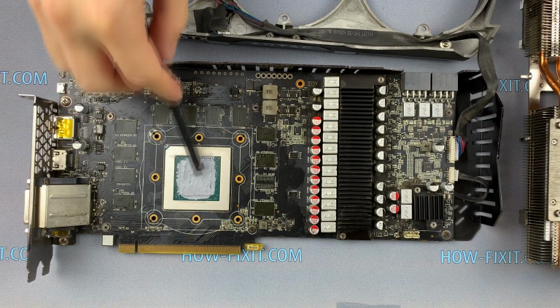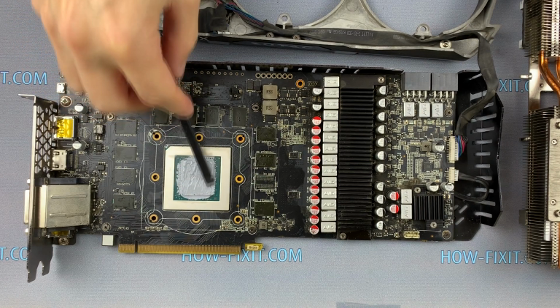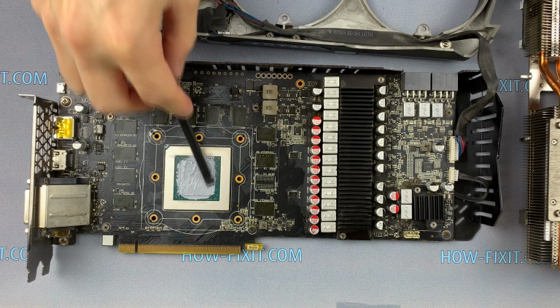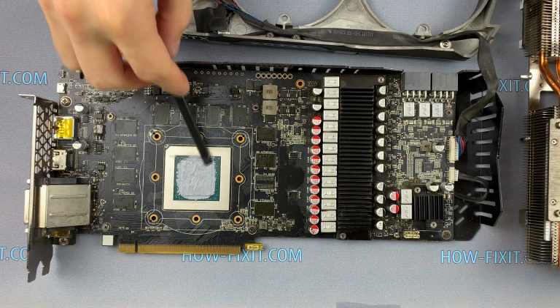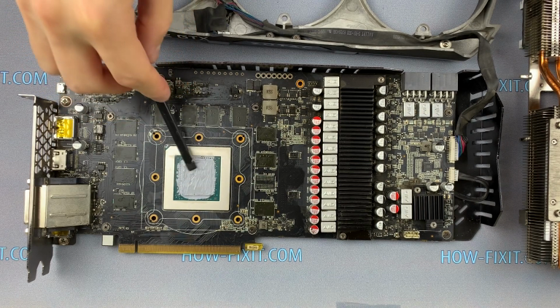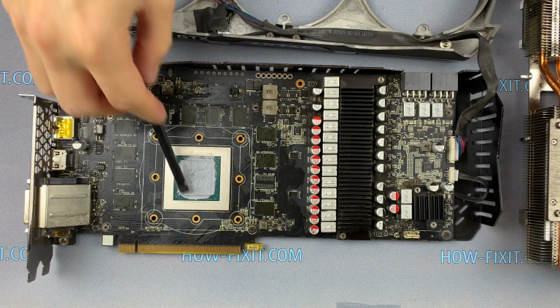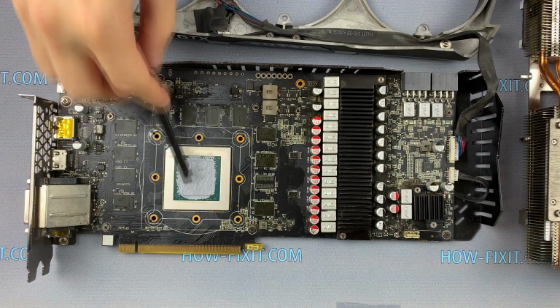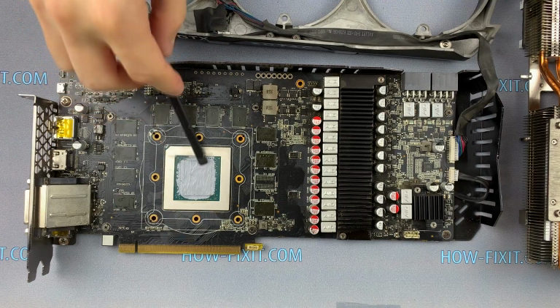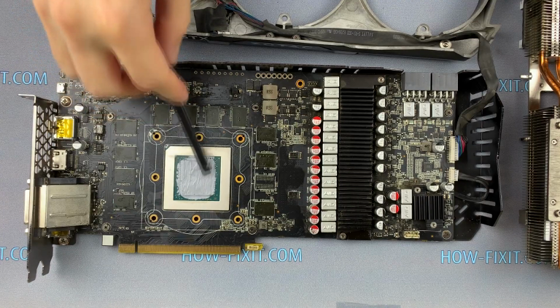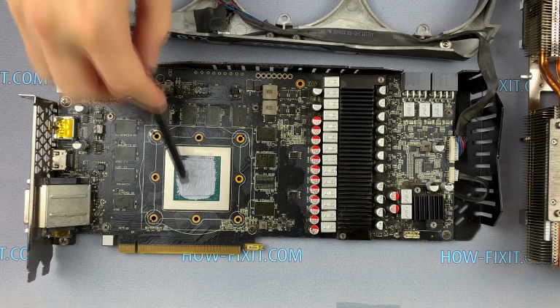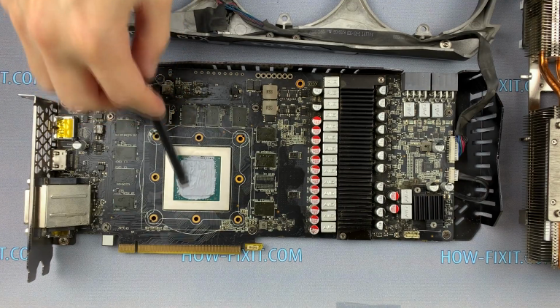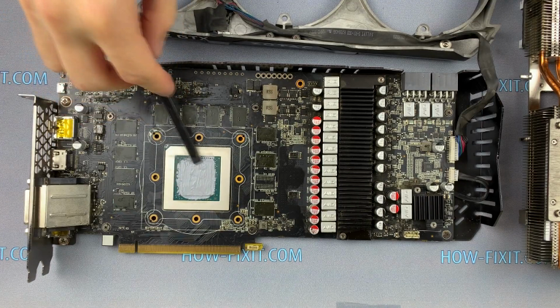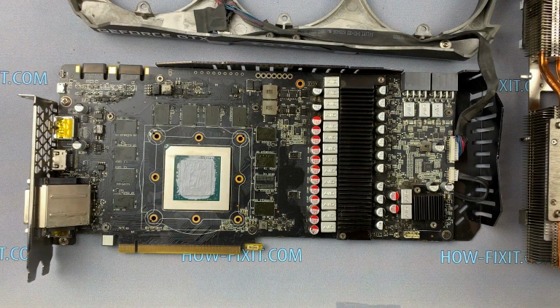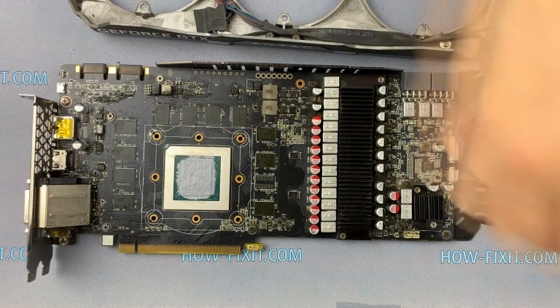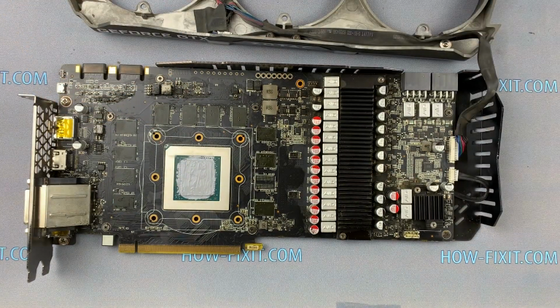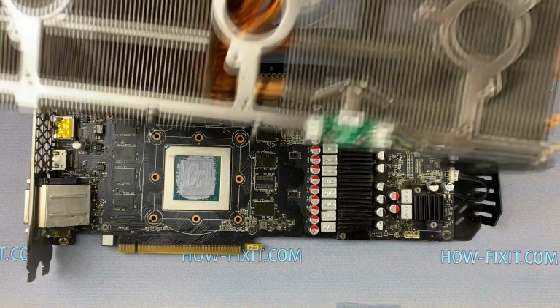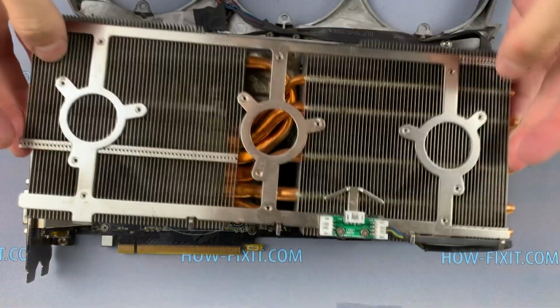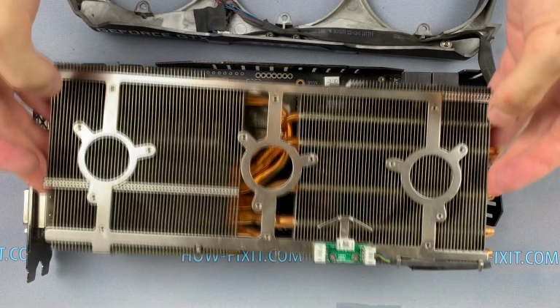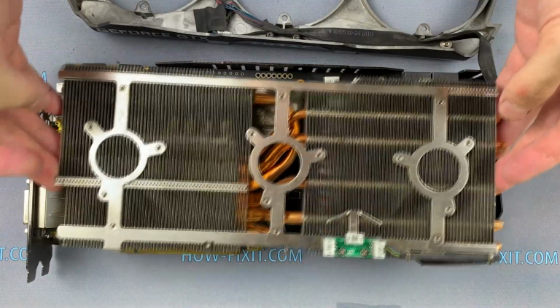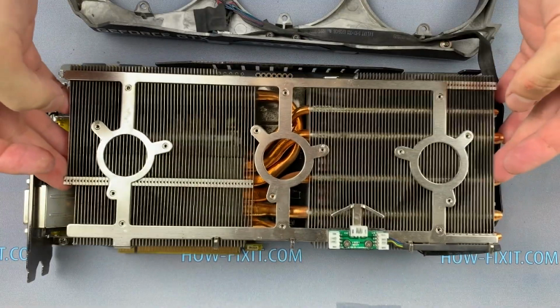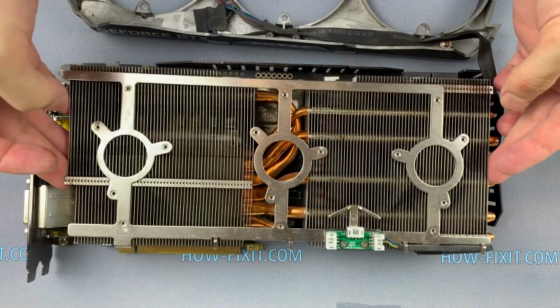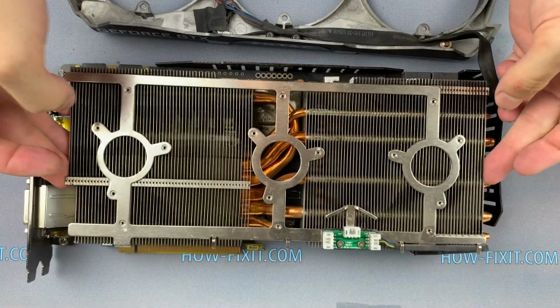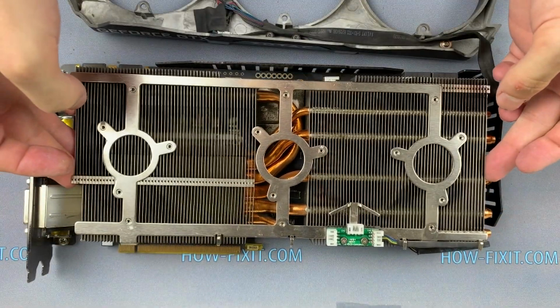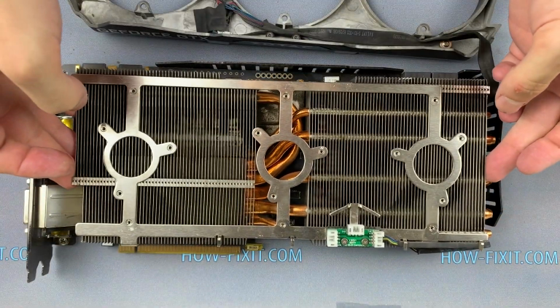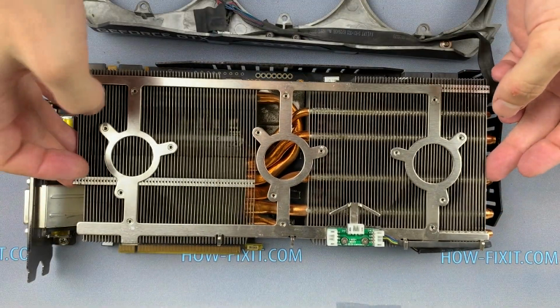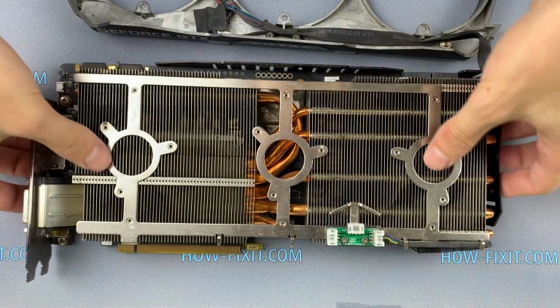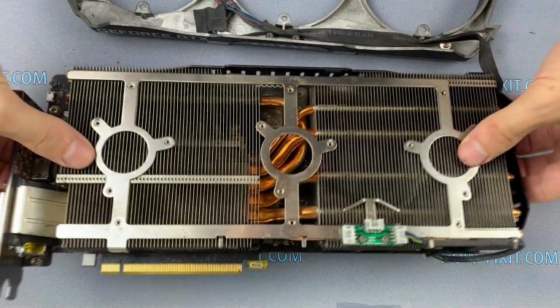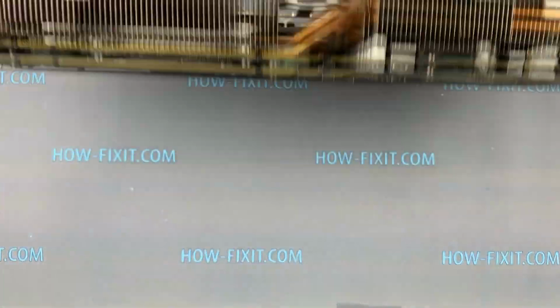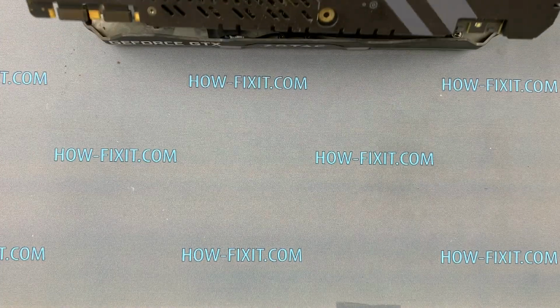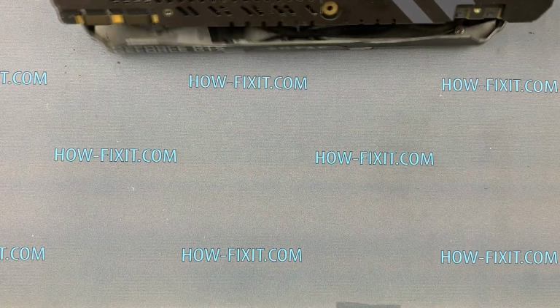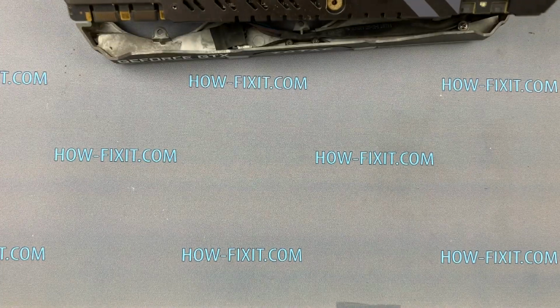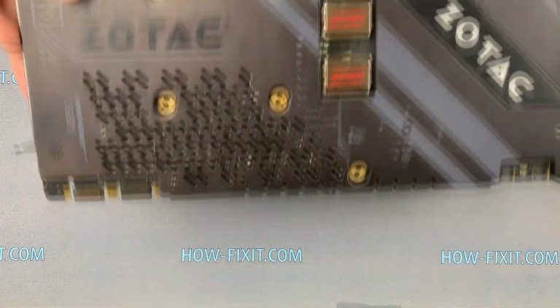If you are interested to see this test, I left a link in the description. Now go to reverse assembly. Install the radiator on top and hold it. Turn the graphics card over and fasten the screws.